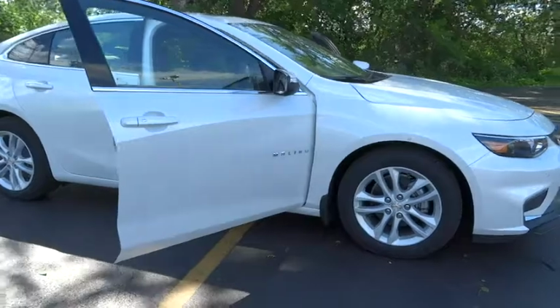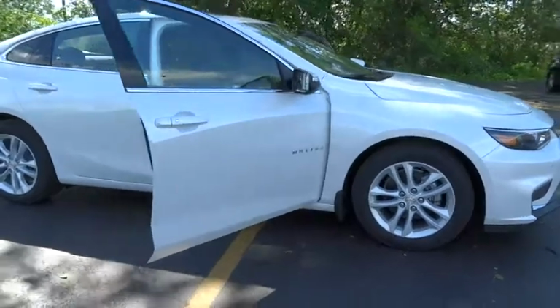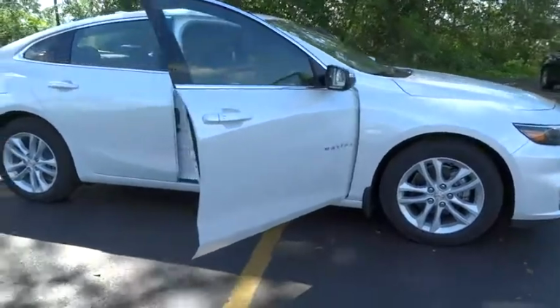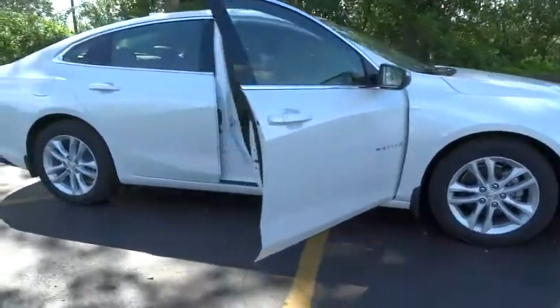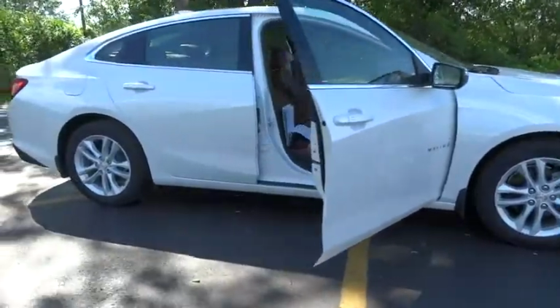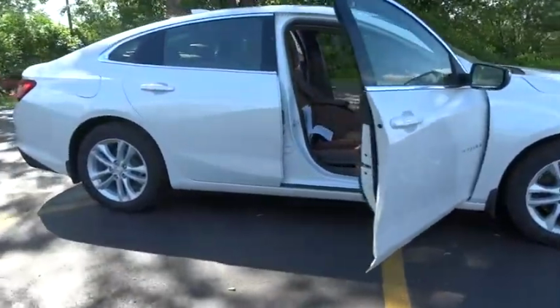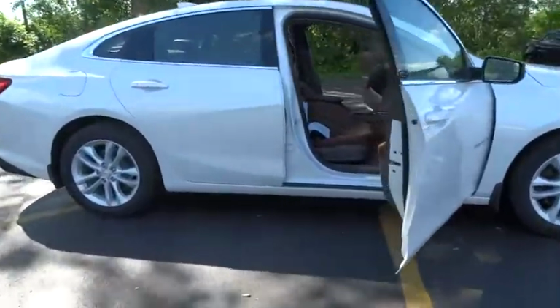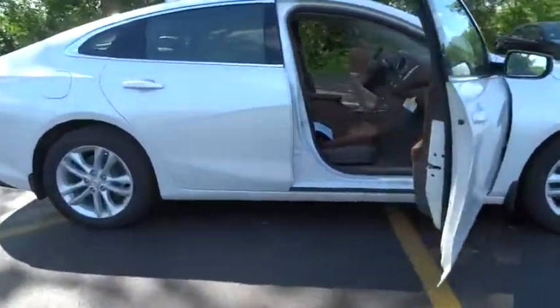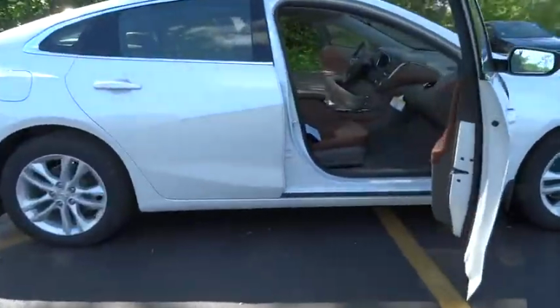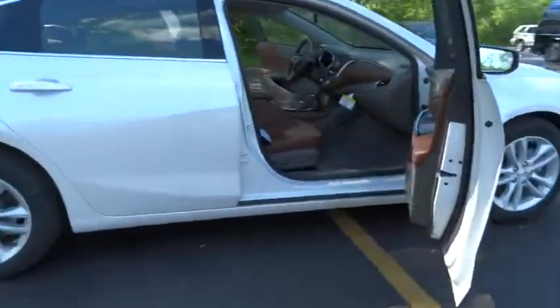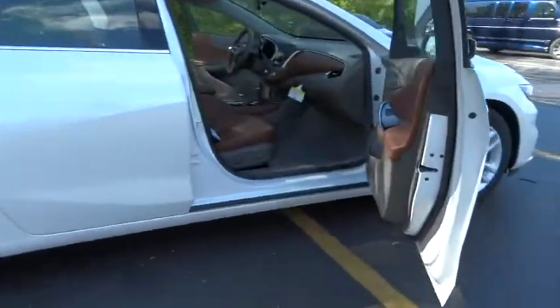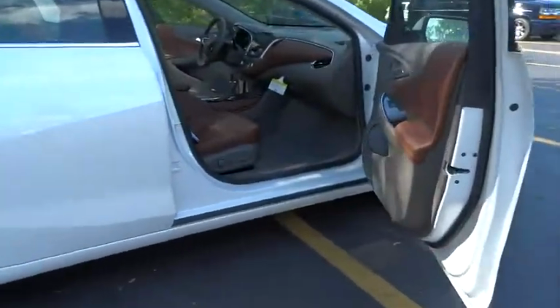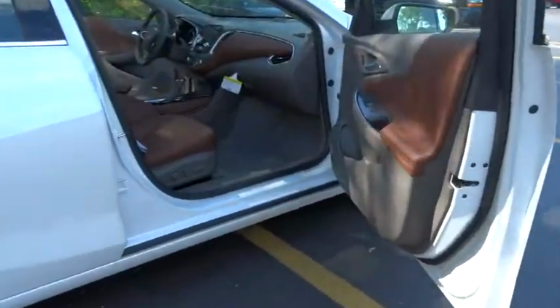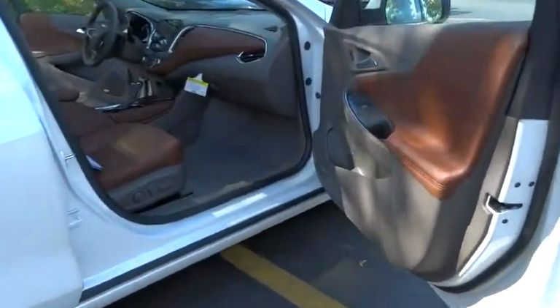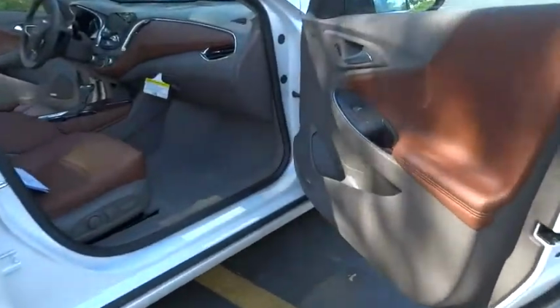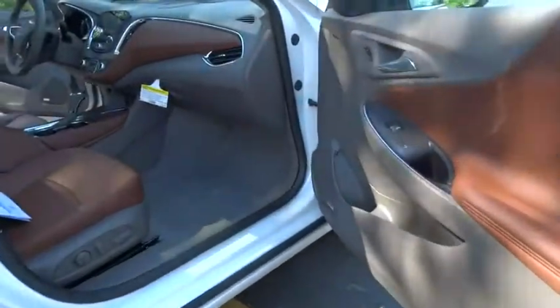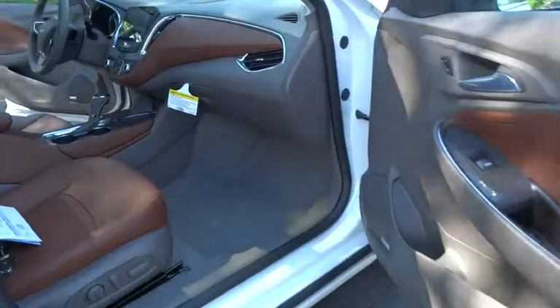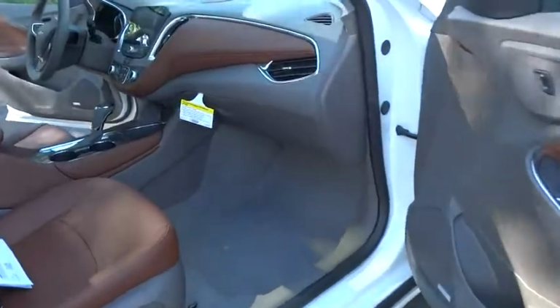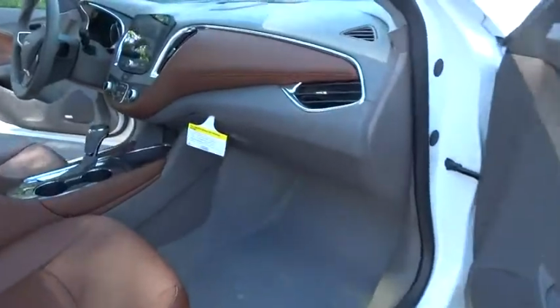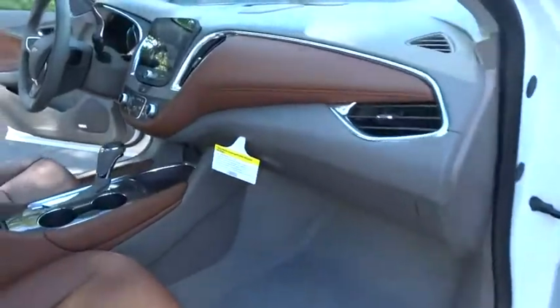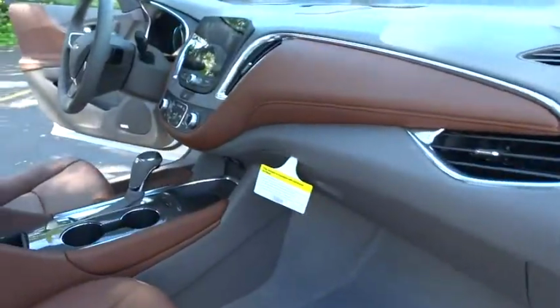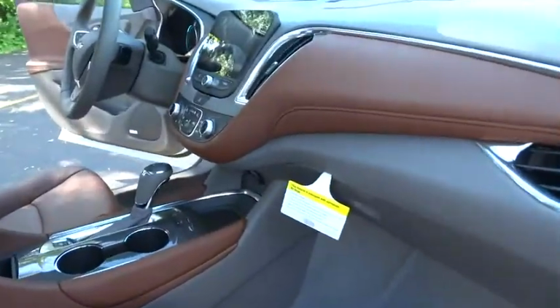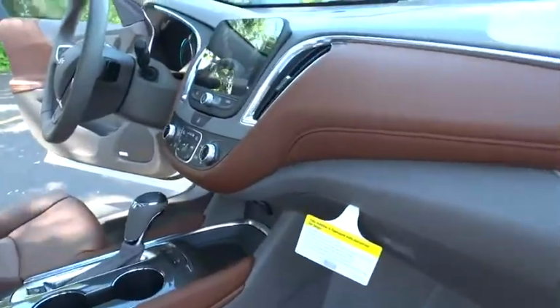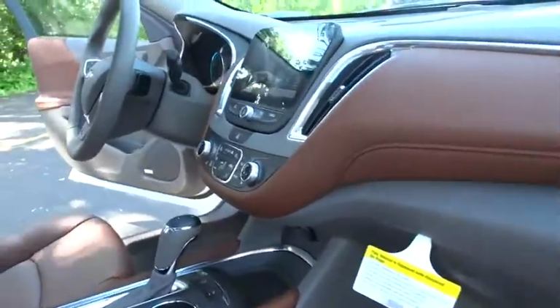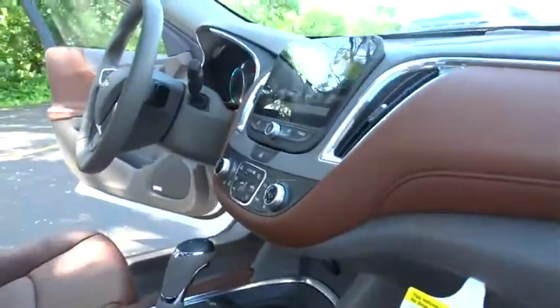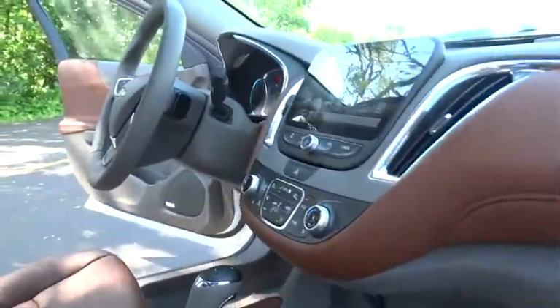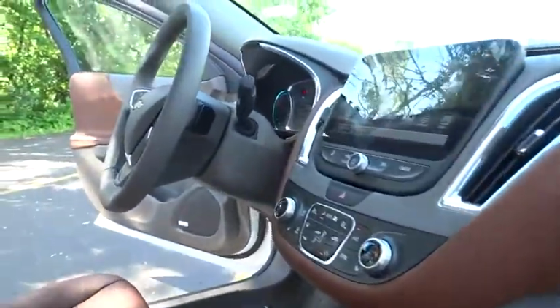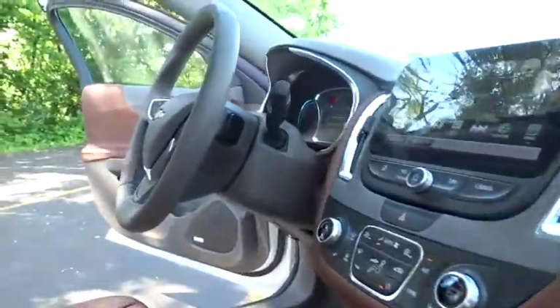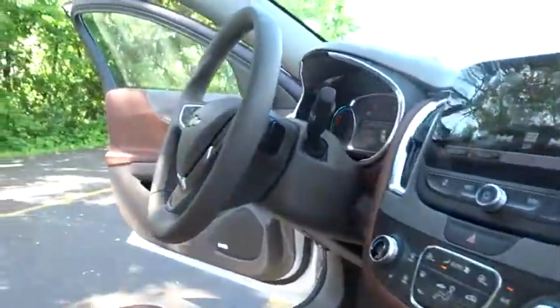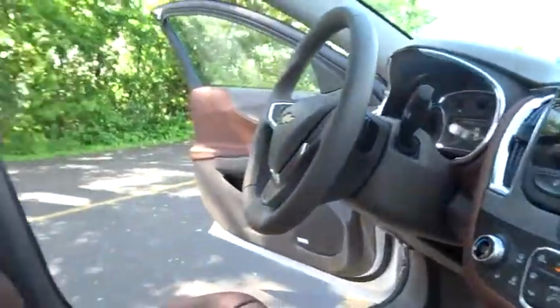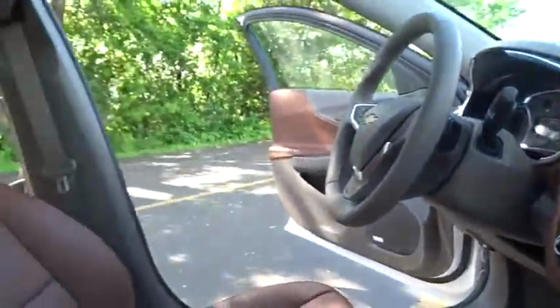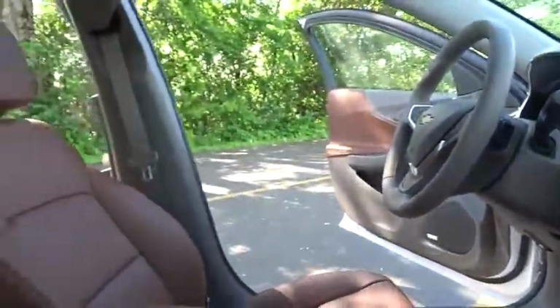The 2016 Chevrolet Malibu — a combination of performance and fuel economy. The Malibu is a great commuting car. Here are some of this vehicle's great options.